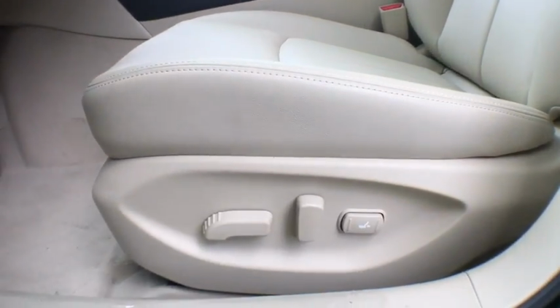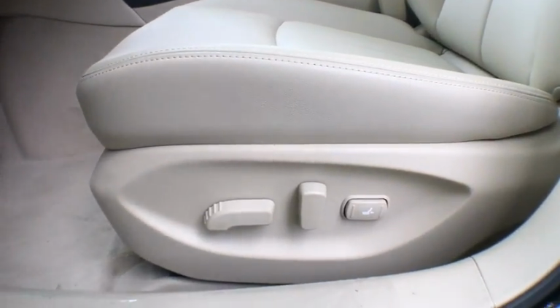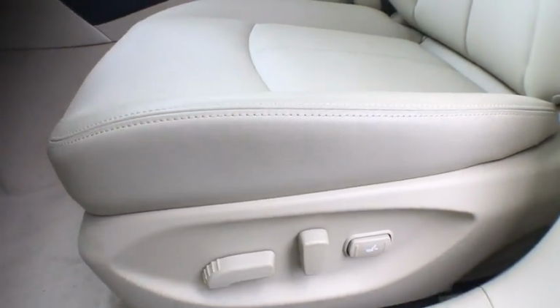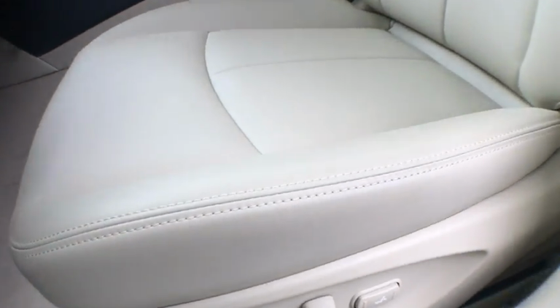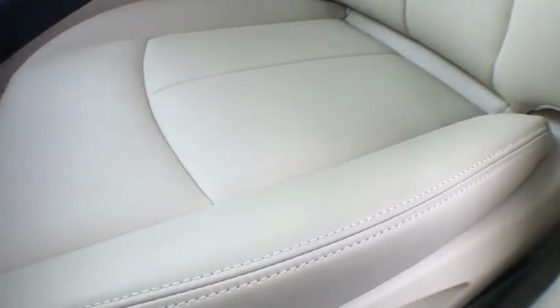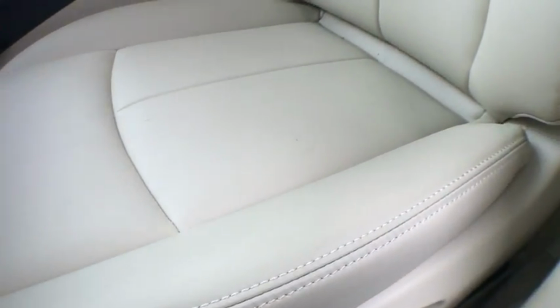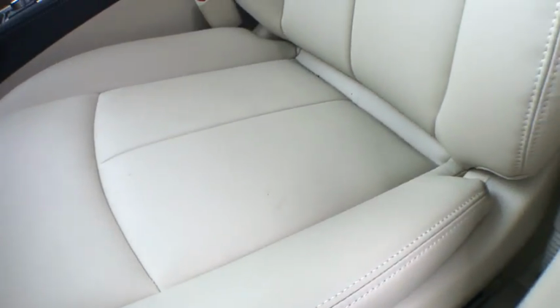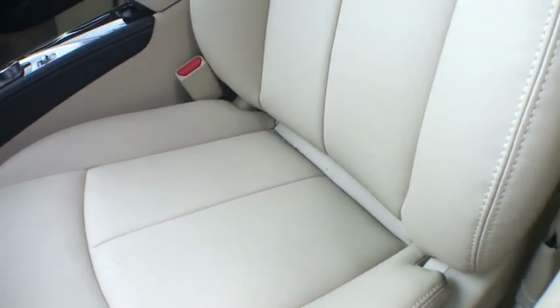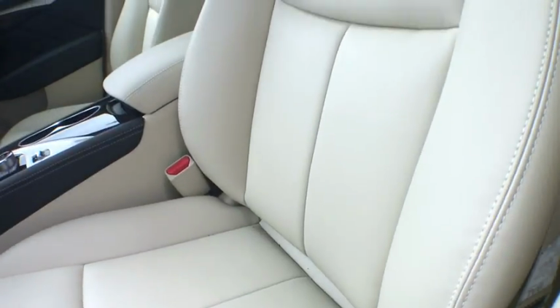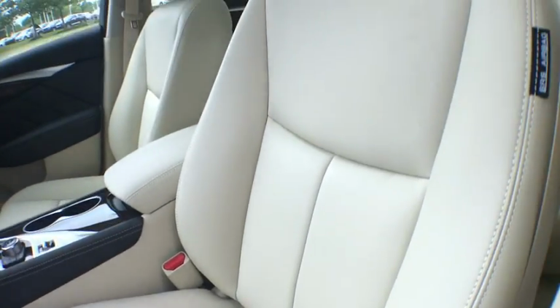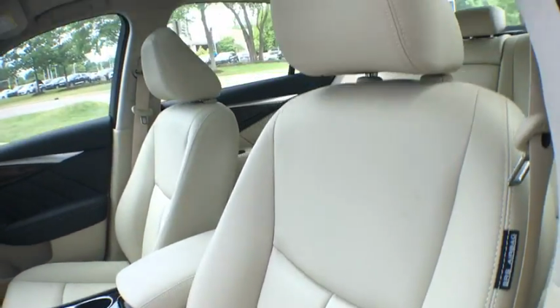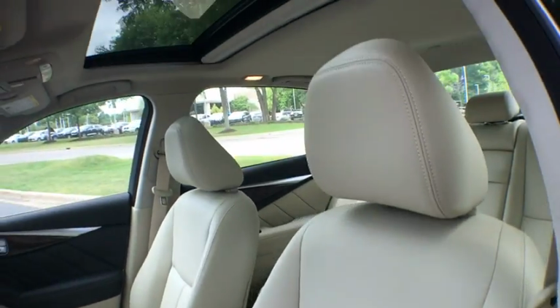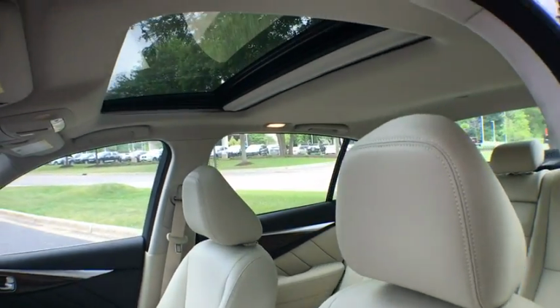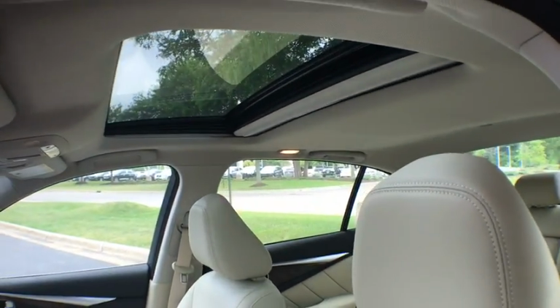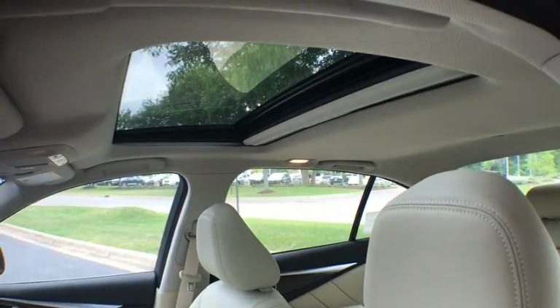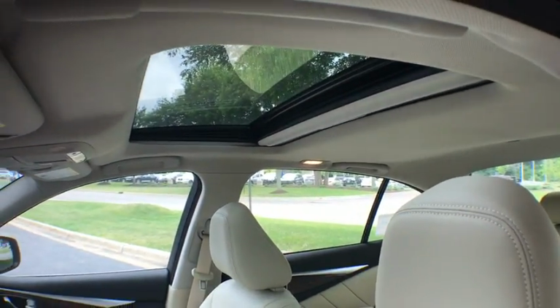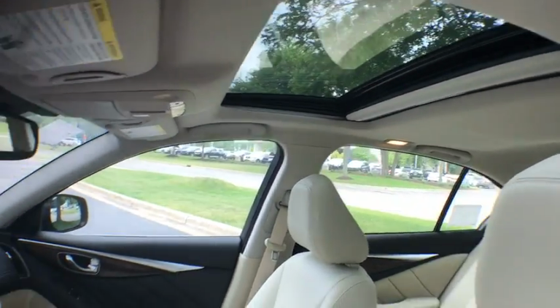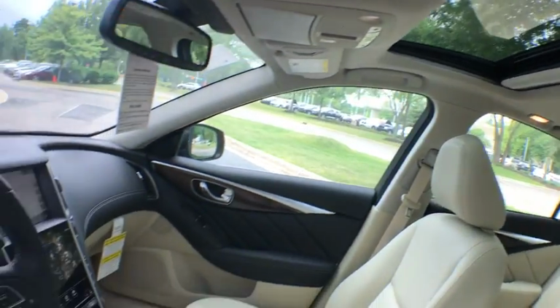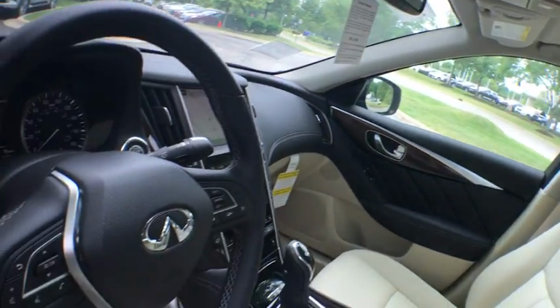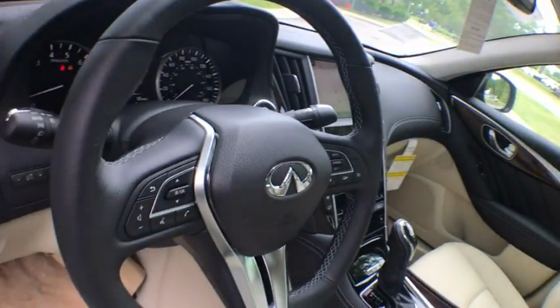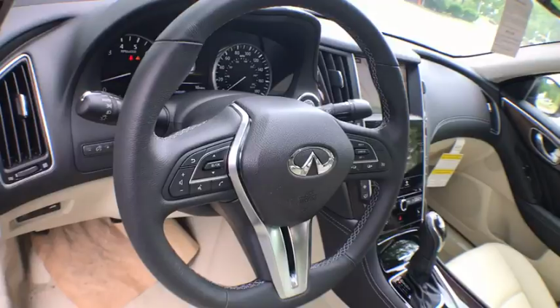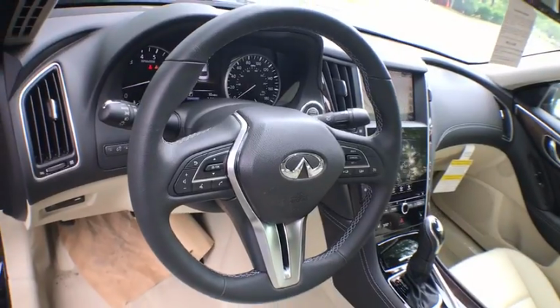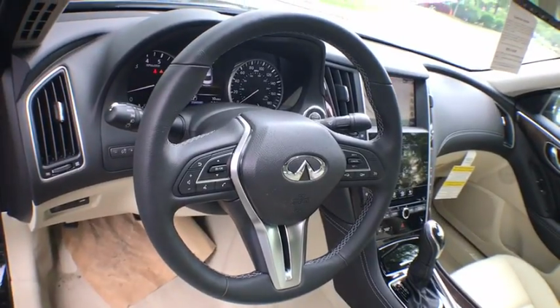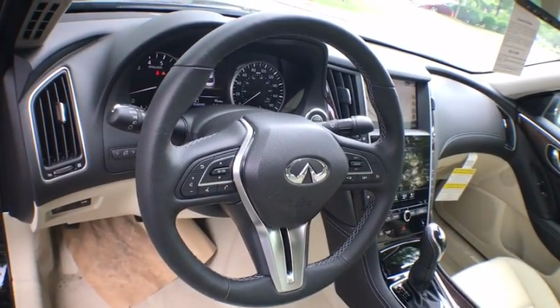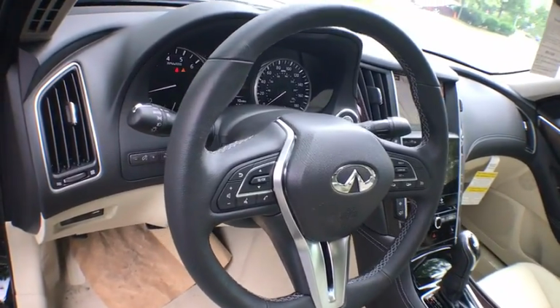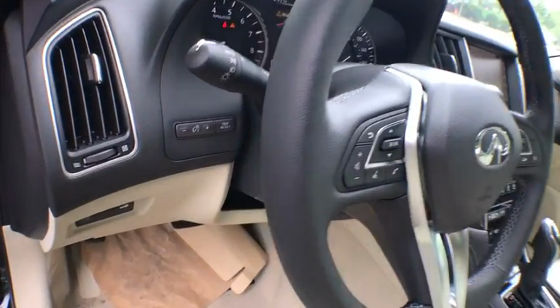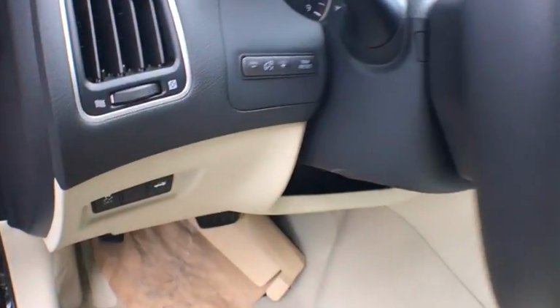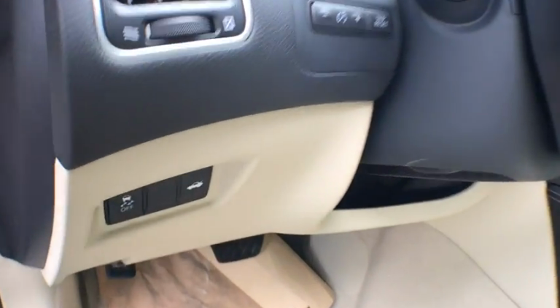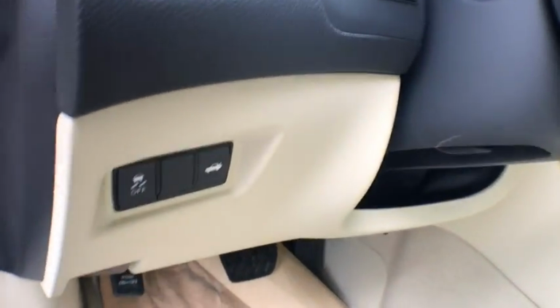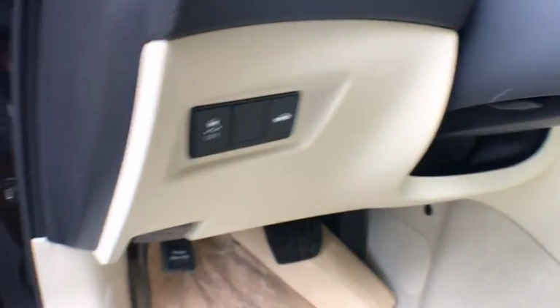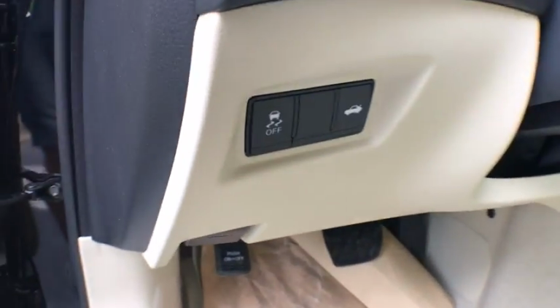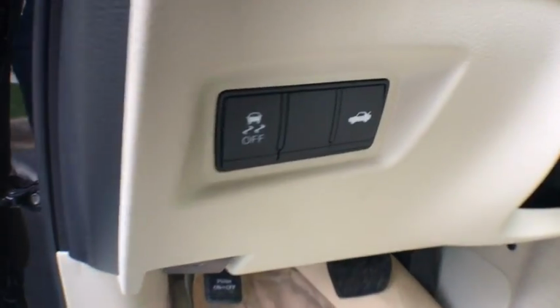Power steering, auto dimming rear view mirror, cruise control, four-wheel disc brakes, aluminum wheels, floor mats, keyless start, climate control. Wouldn't you look great in this vehicle? Stop in today and see for yourself.